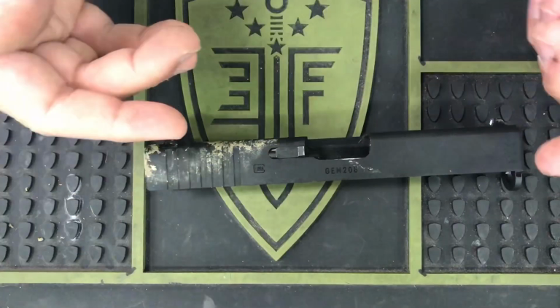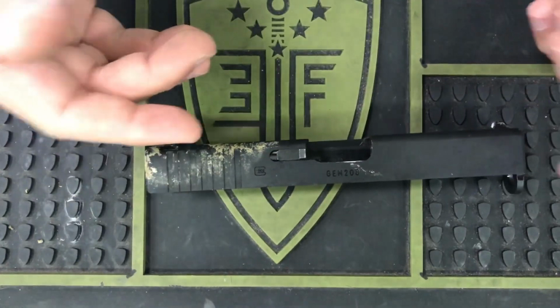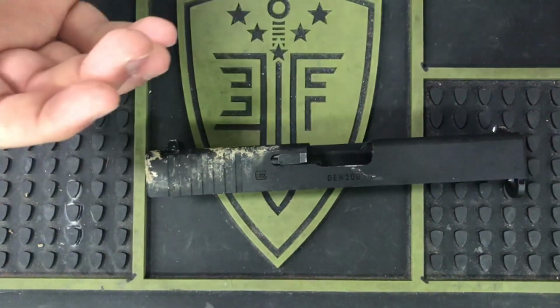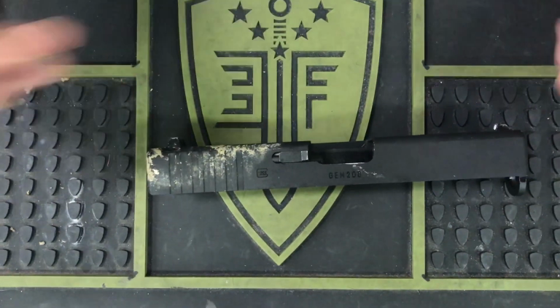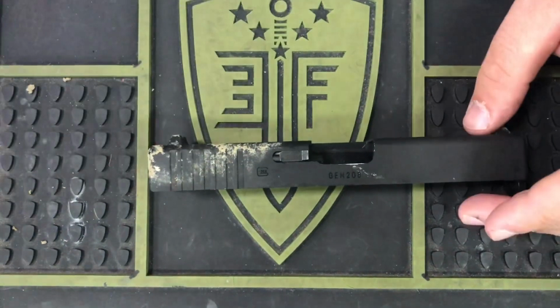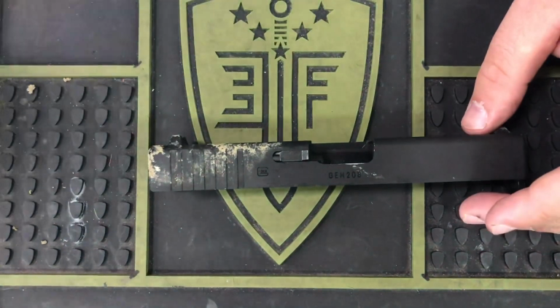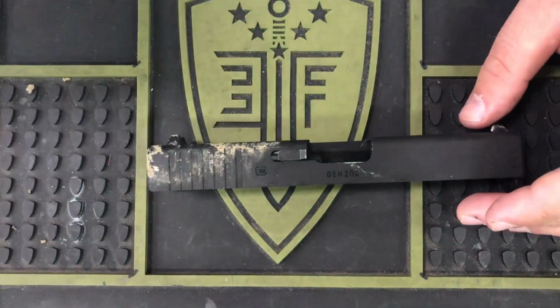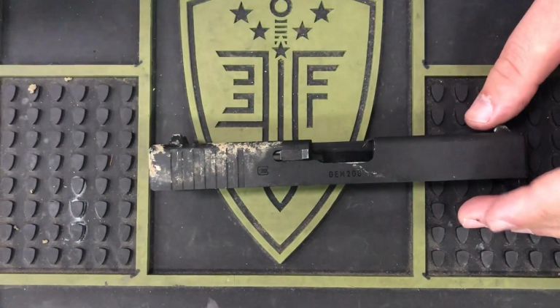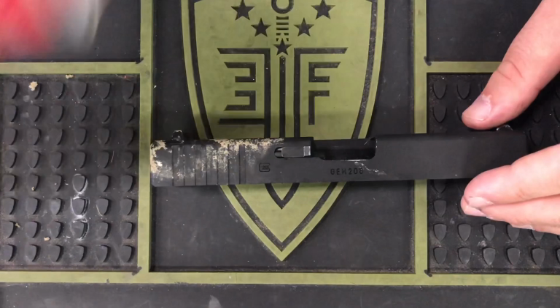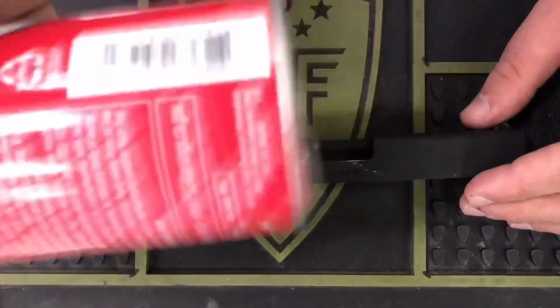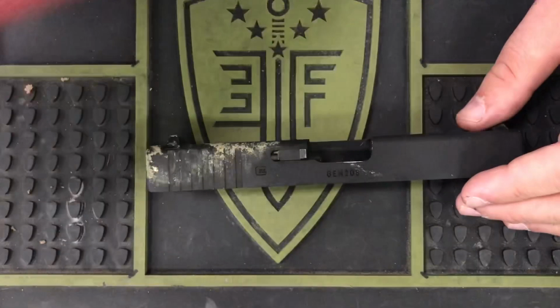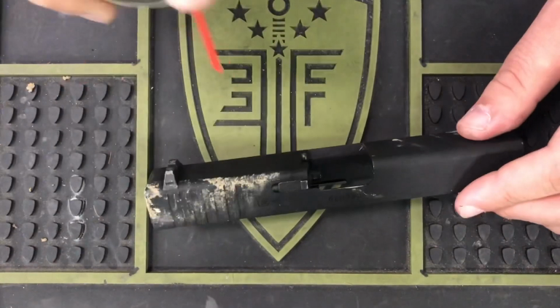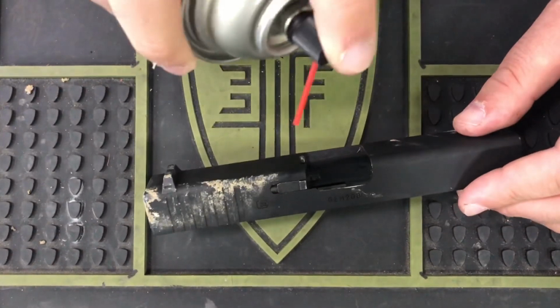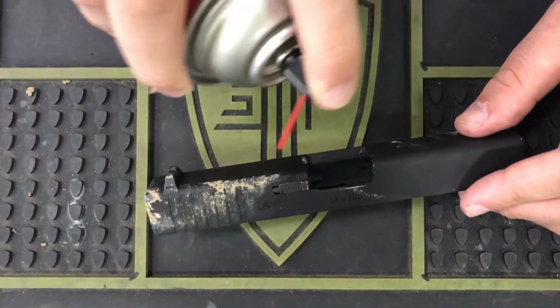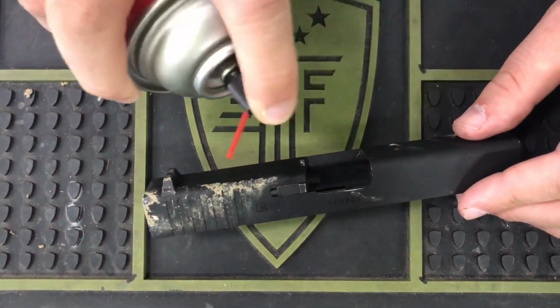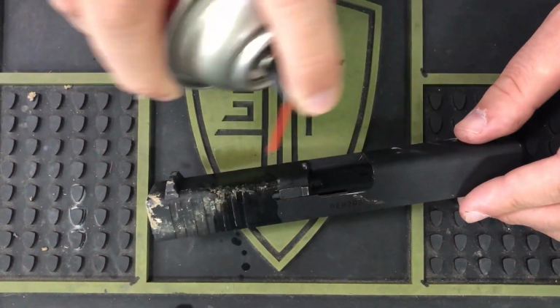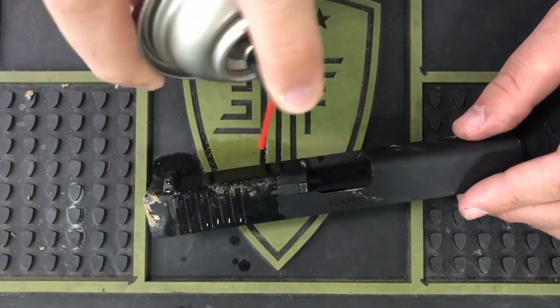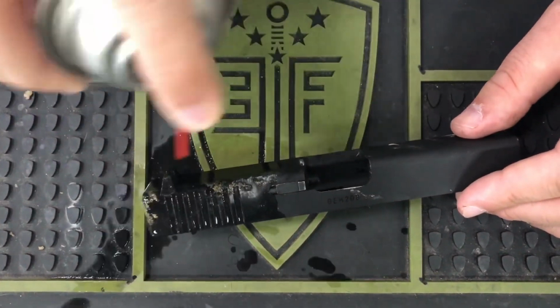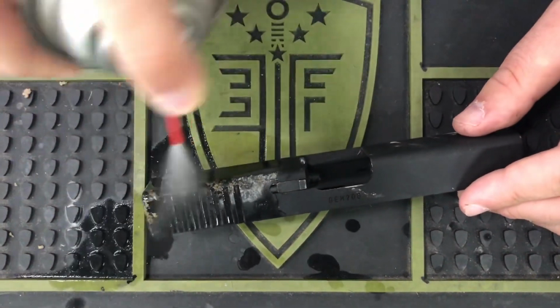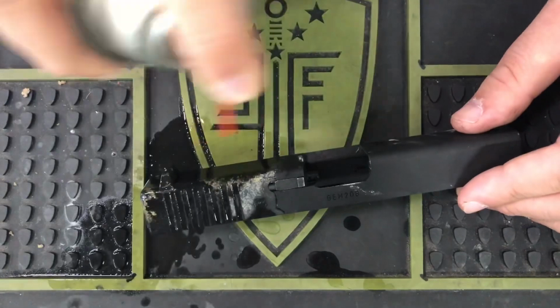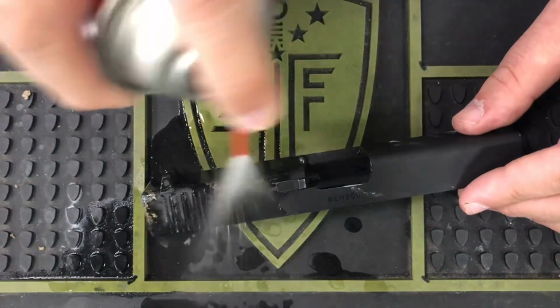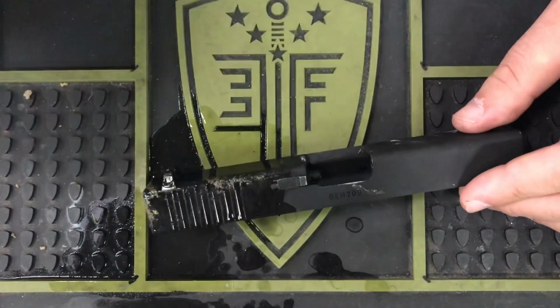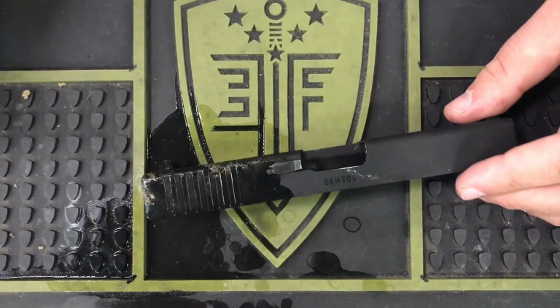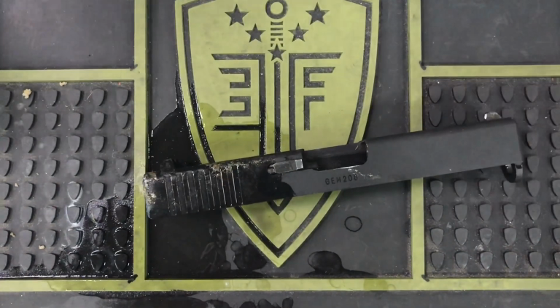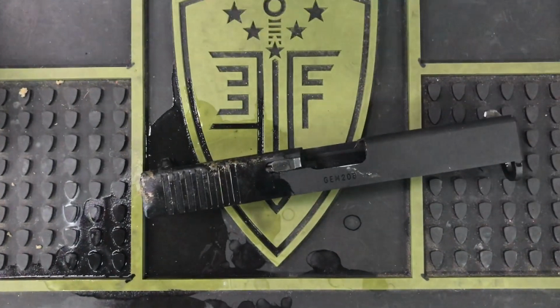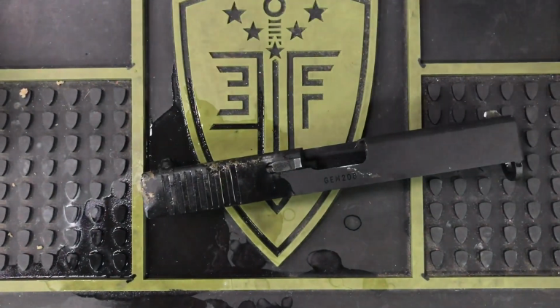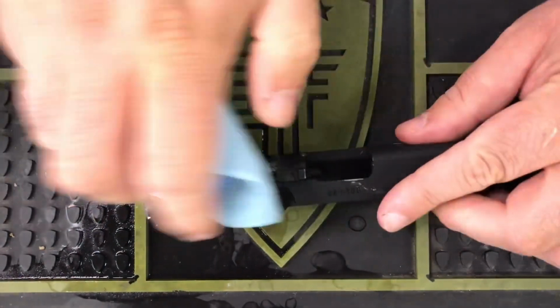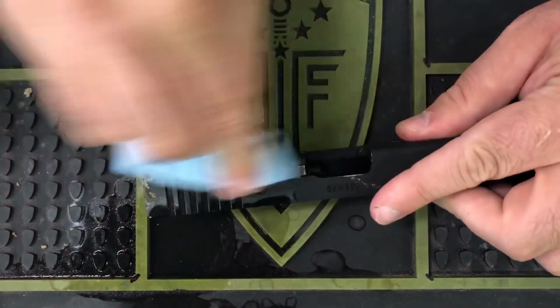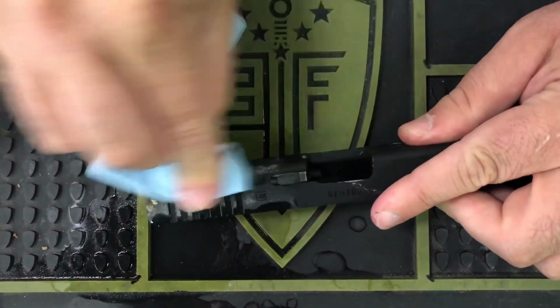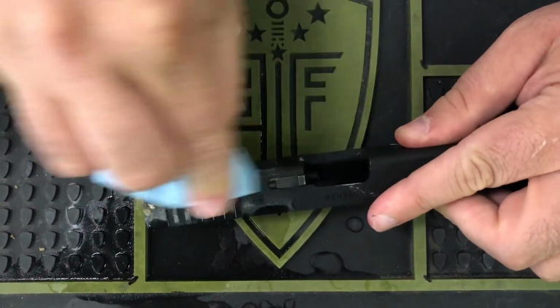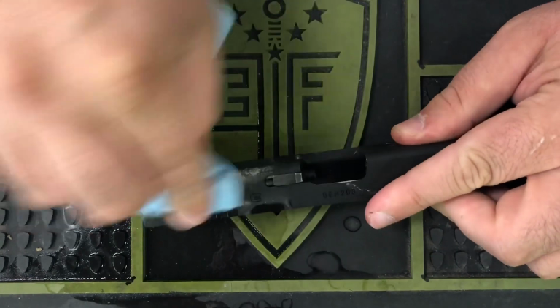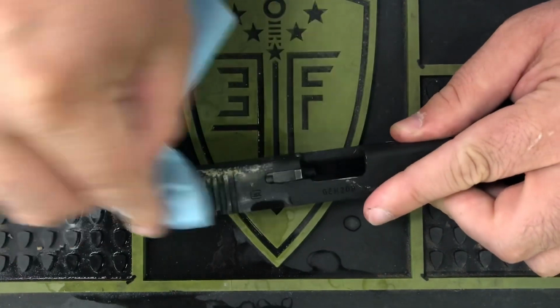So today we're going to start with the slide. We're going to give the CRC a really good shake and just lightly spray it. You can kind of see the effect that has on the frame as you start lightly rubbing everything off.